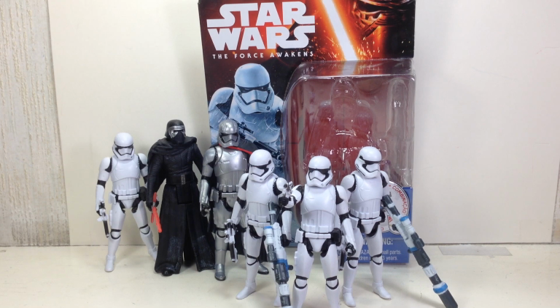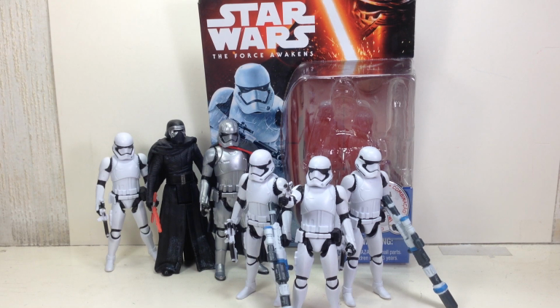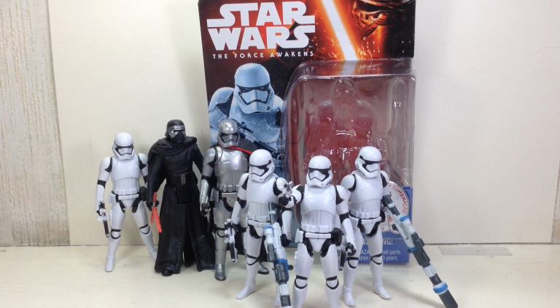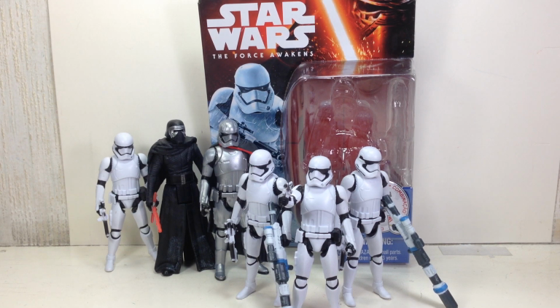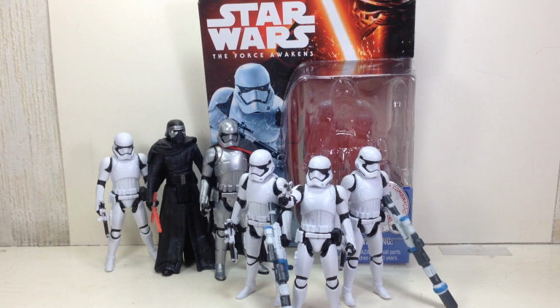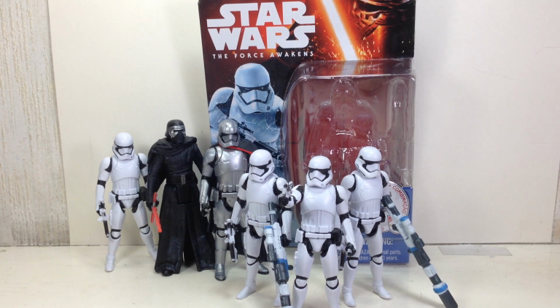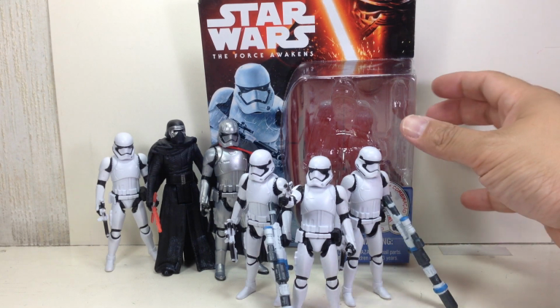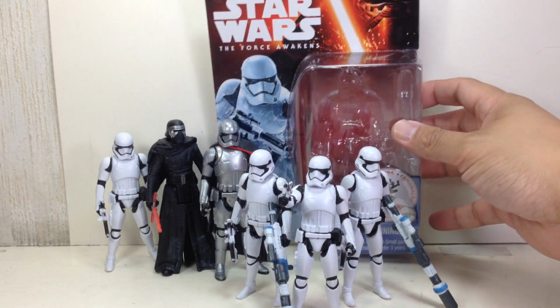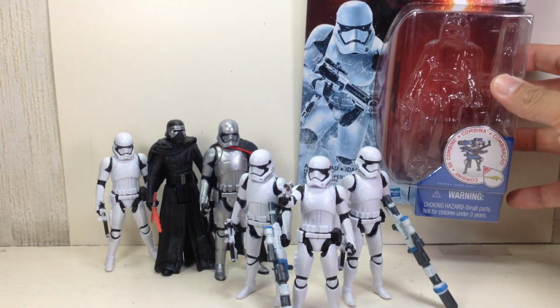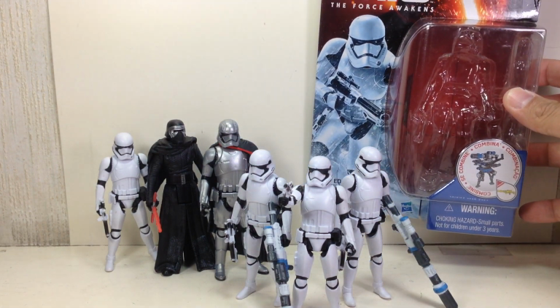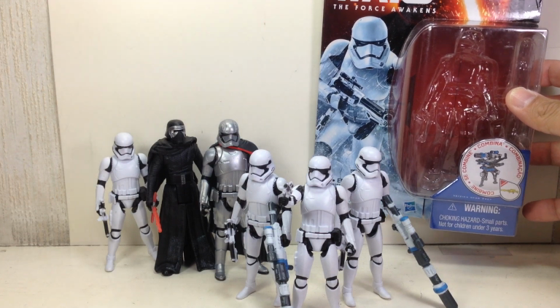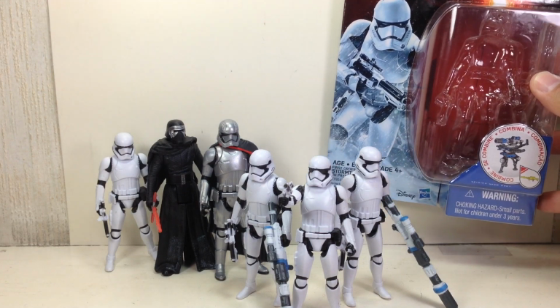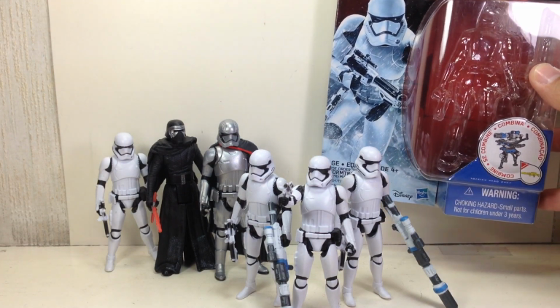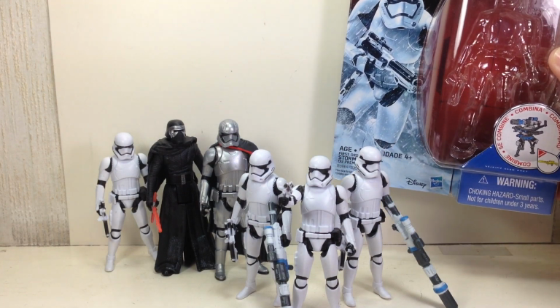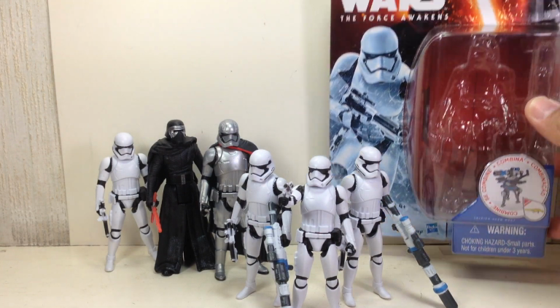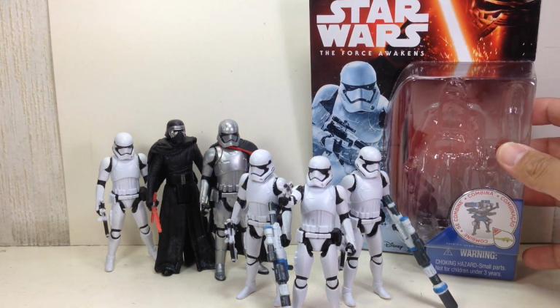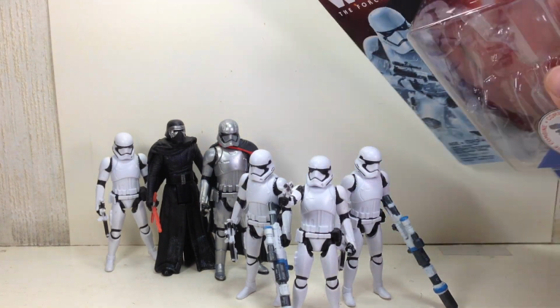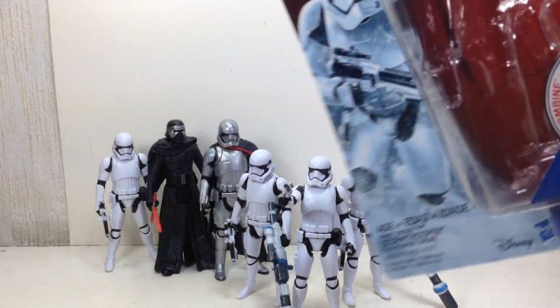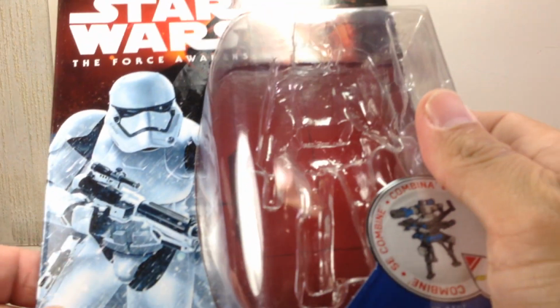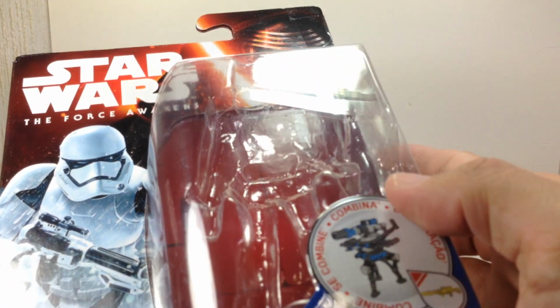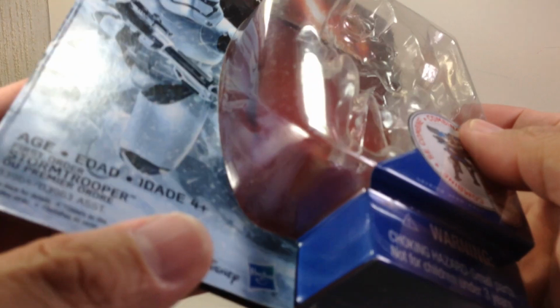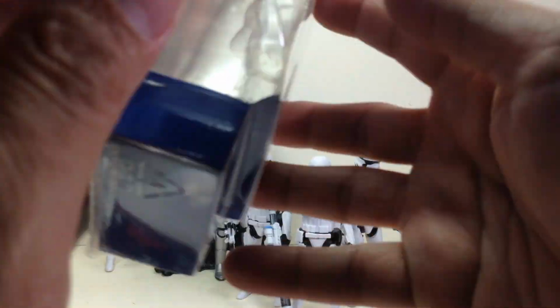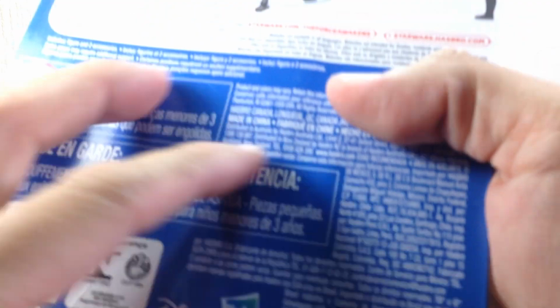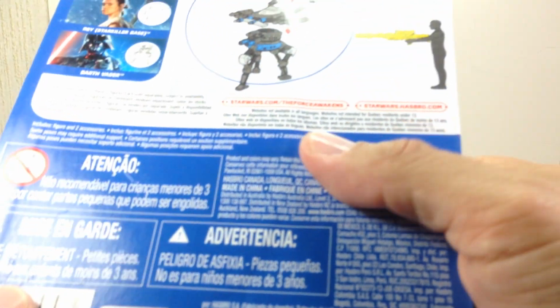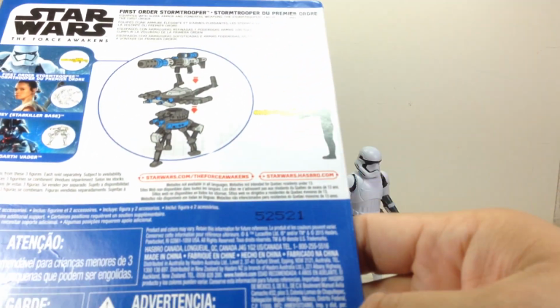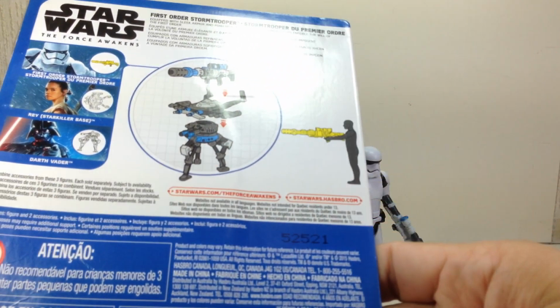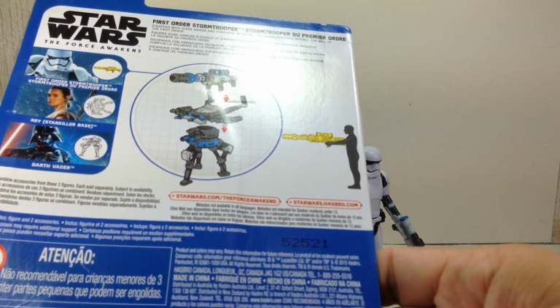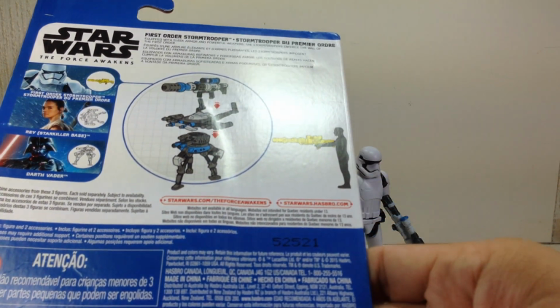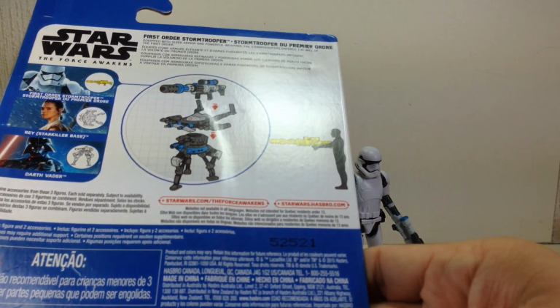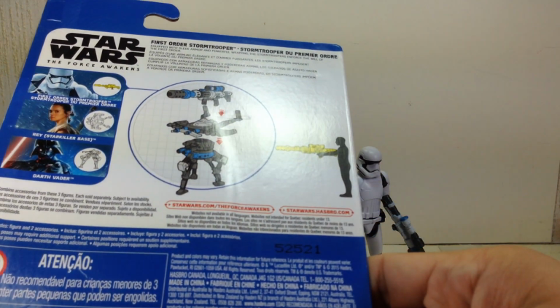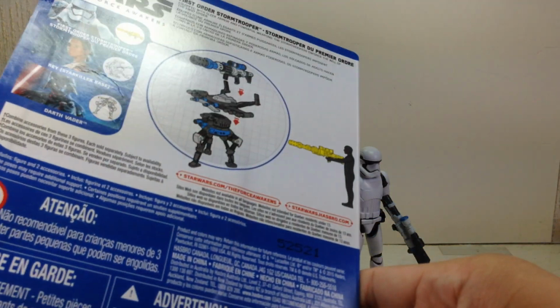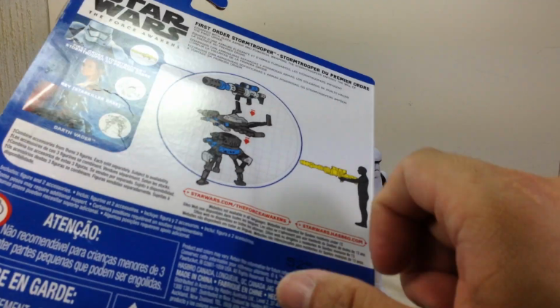This is the Star Wars The Force Awakens Mission Series Stormtrooper, the First Order Stormtrooper. Here's a quick look at the packaging — the figure is part of the first wave of the Desert and Snow Mission Series of 3.75 inch figures.